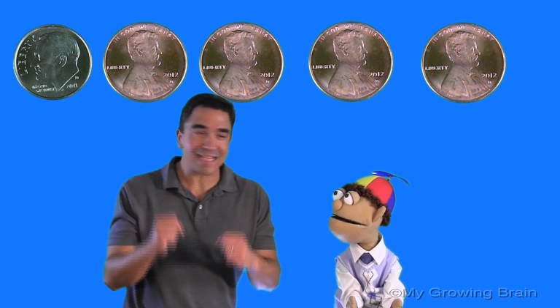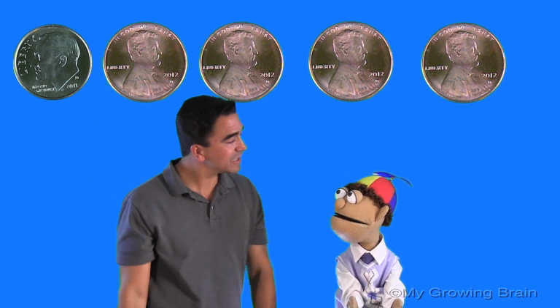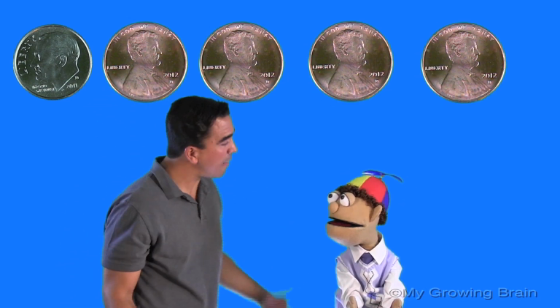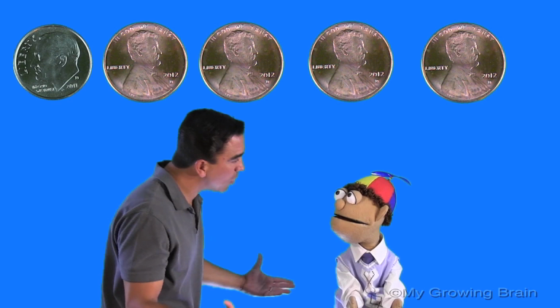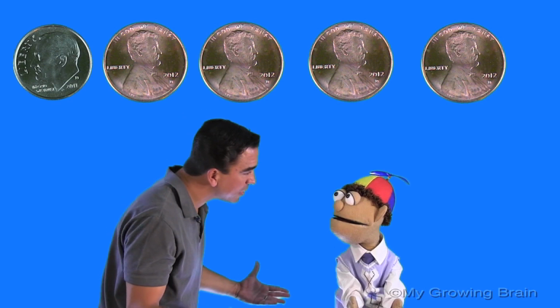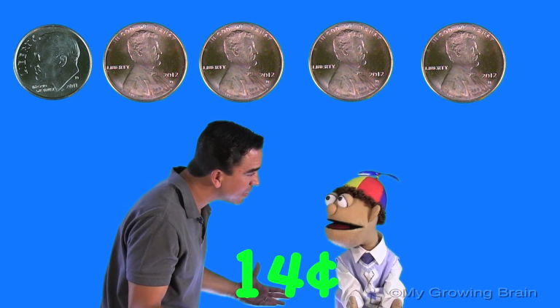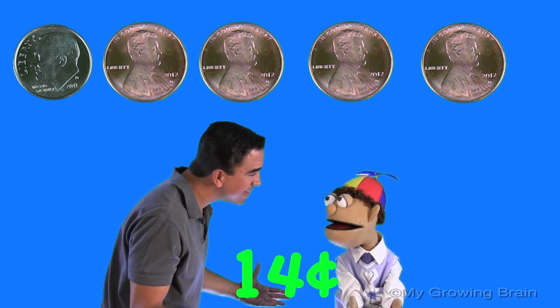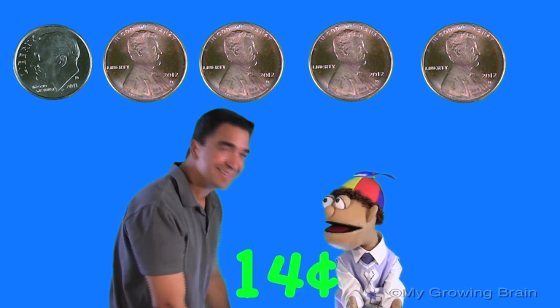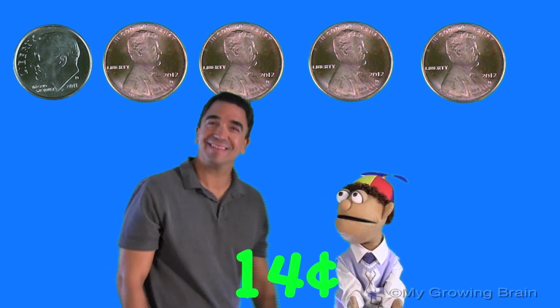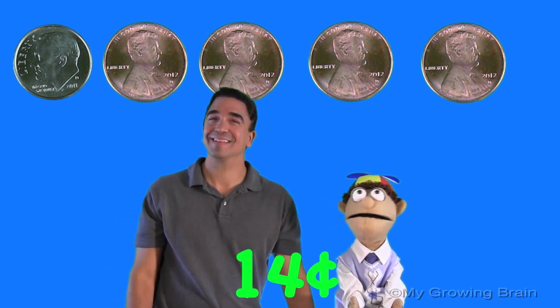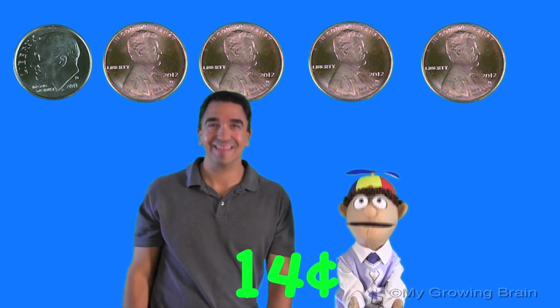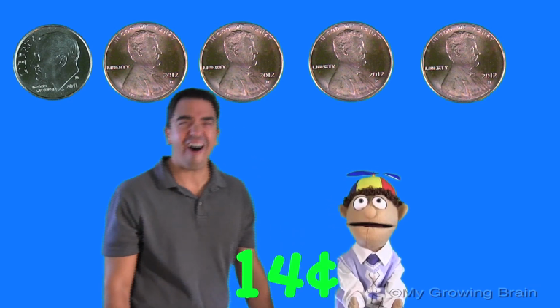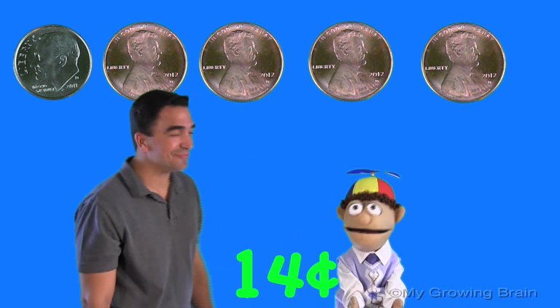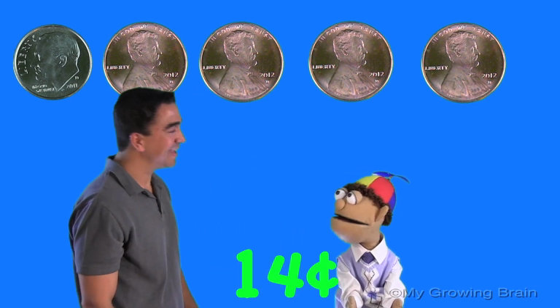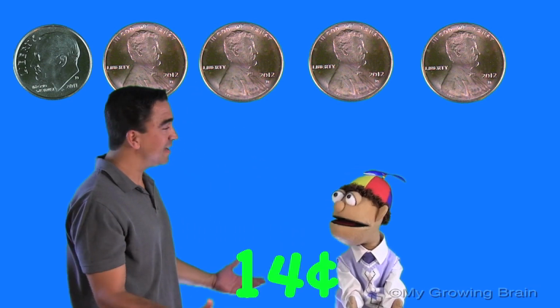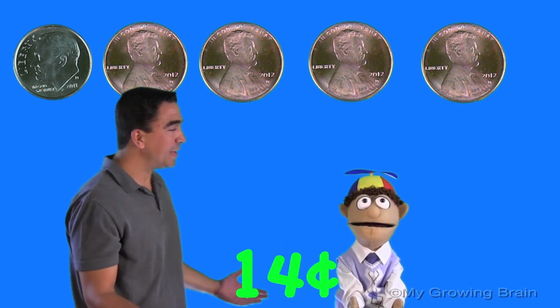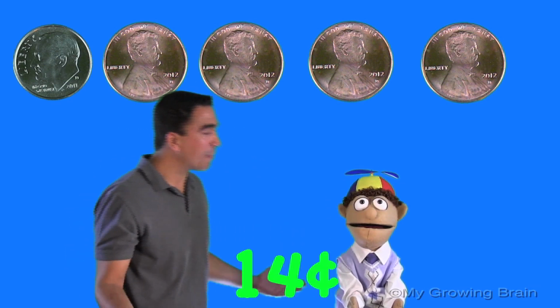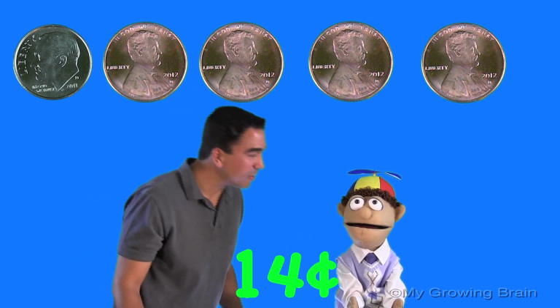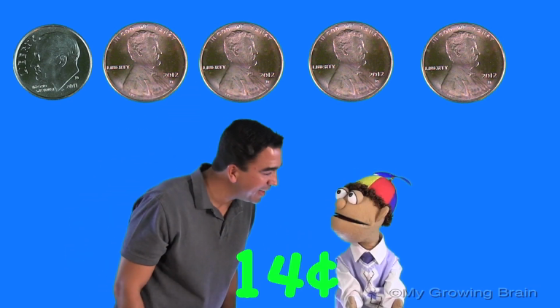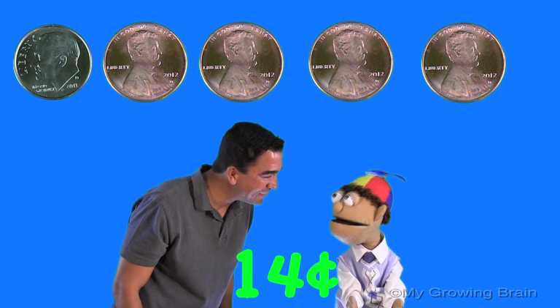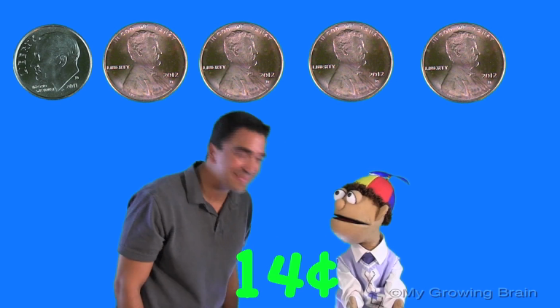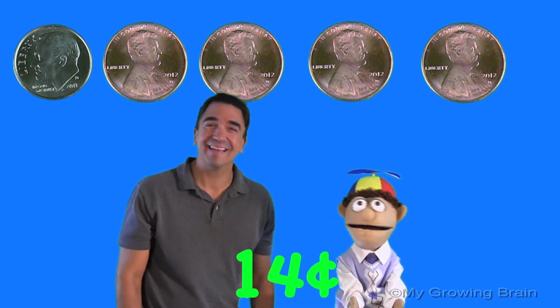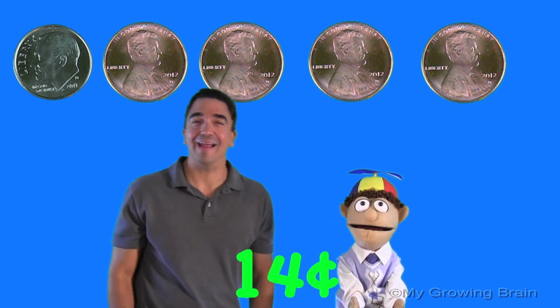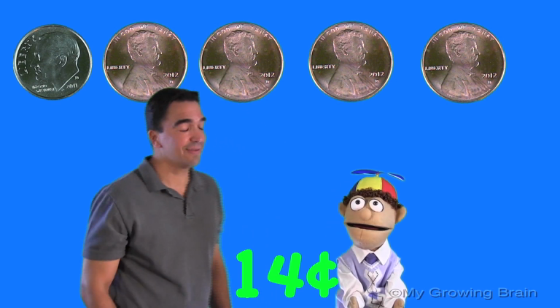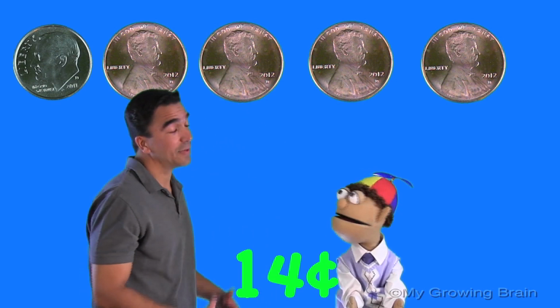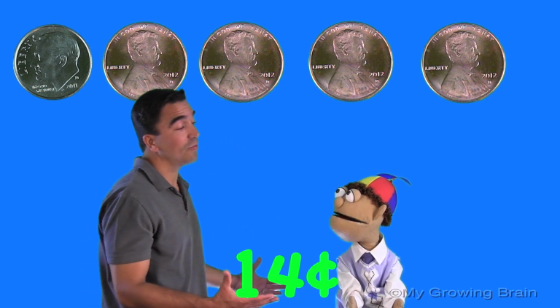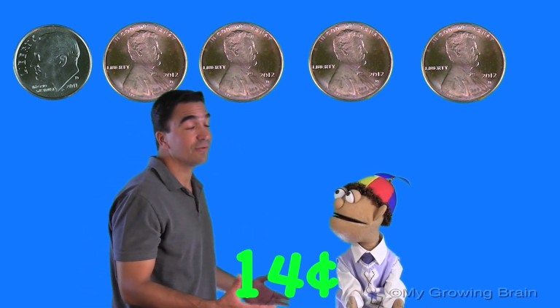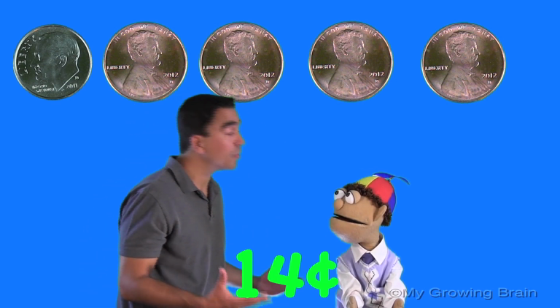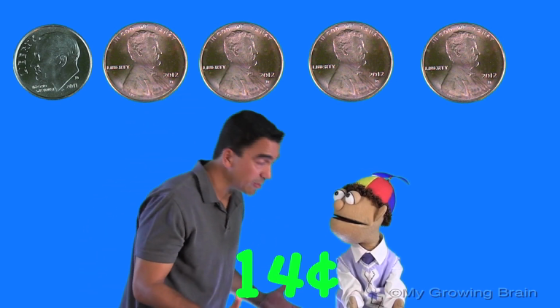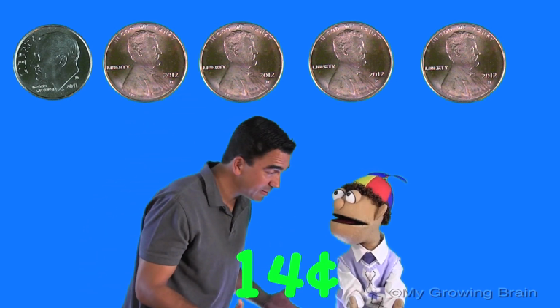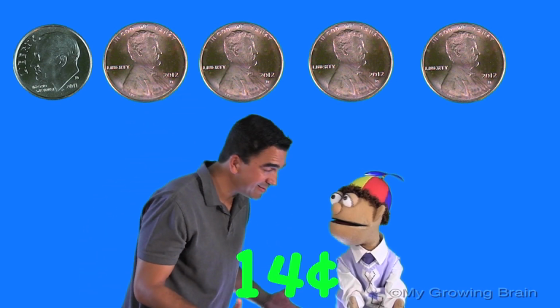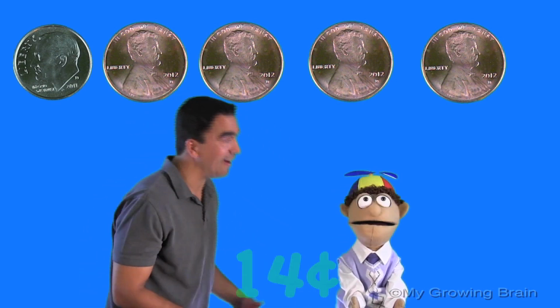Yes! And how much is it worth? Fourteen cents. Awesome. Thanks, Coach Mike. You're becoming a pro, Little Billy. Oh, thanks, Coach Mike. Alright, I'm gonna give you one that's a little more challenging. Okay. Alright.